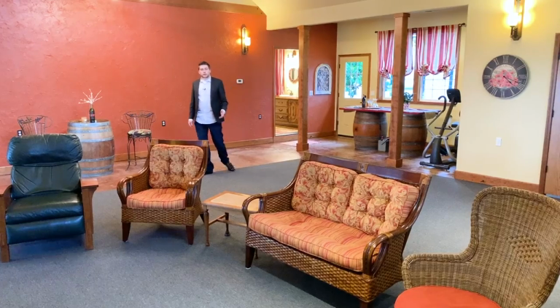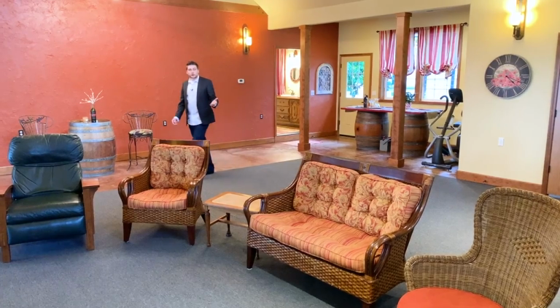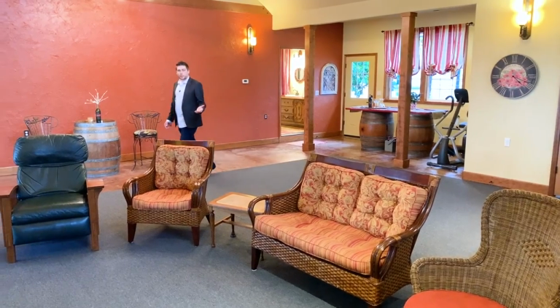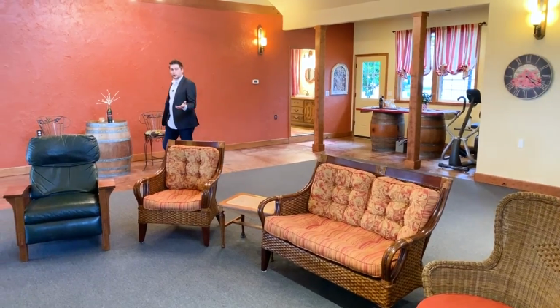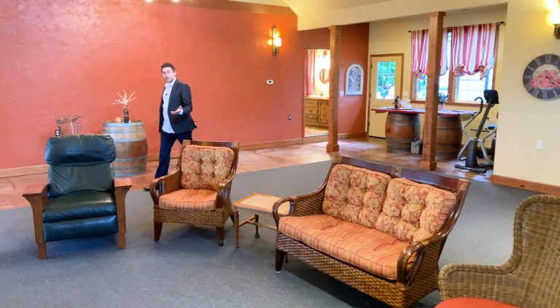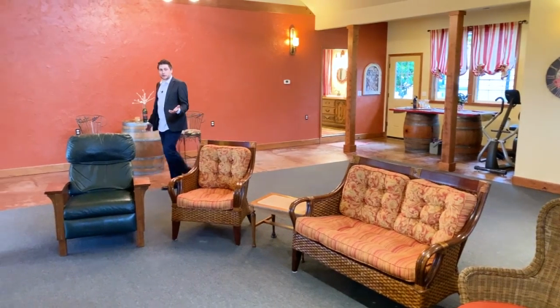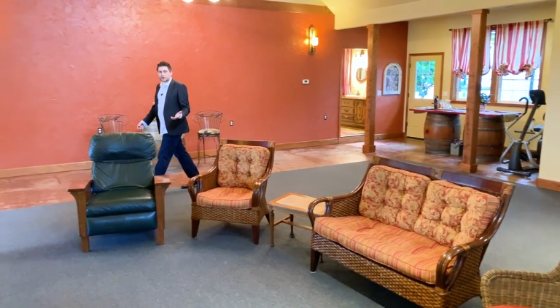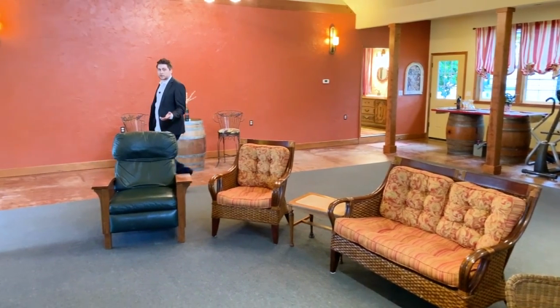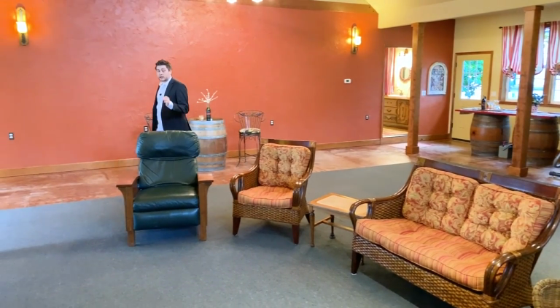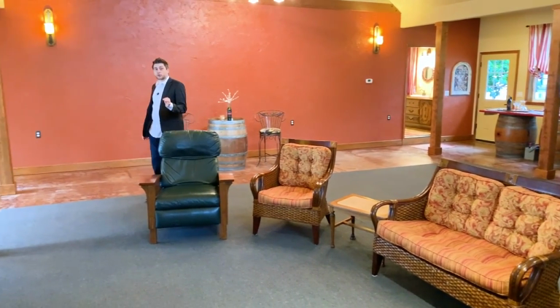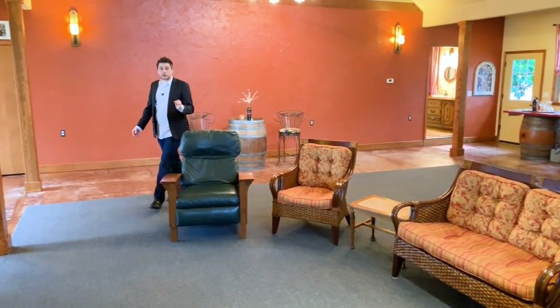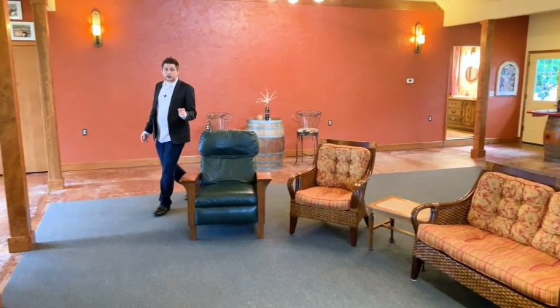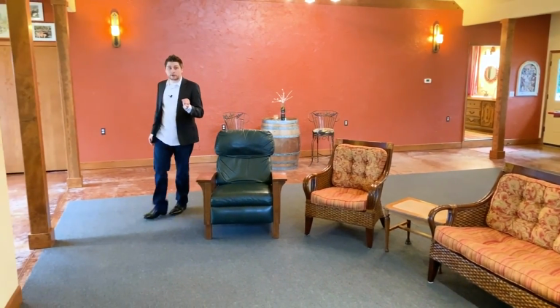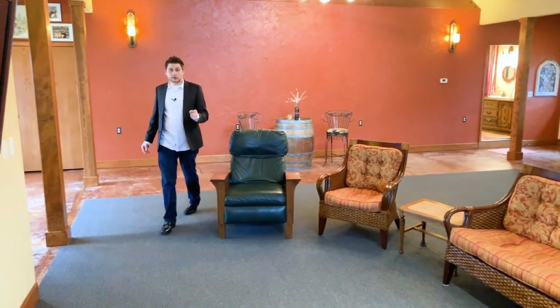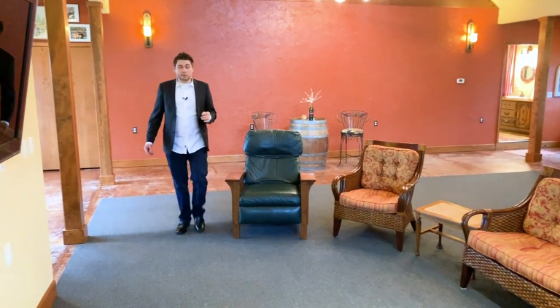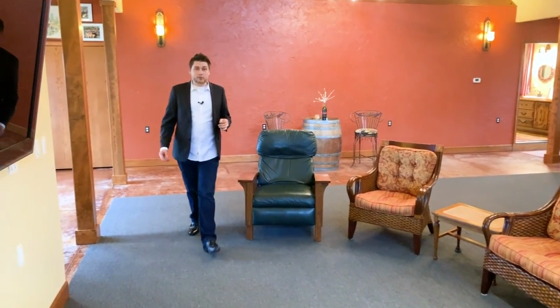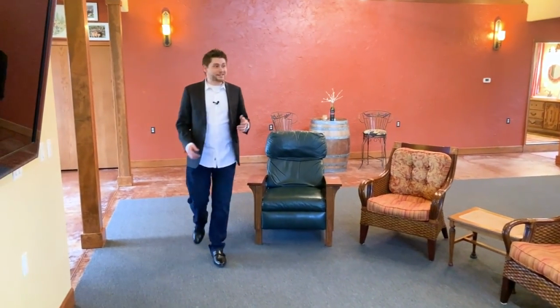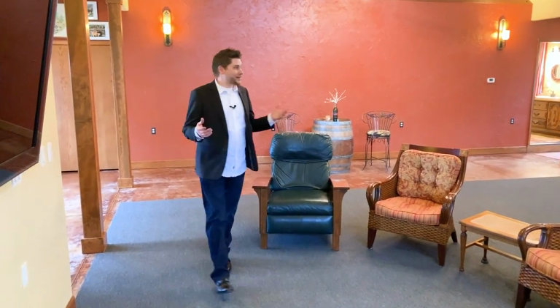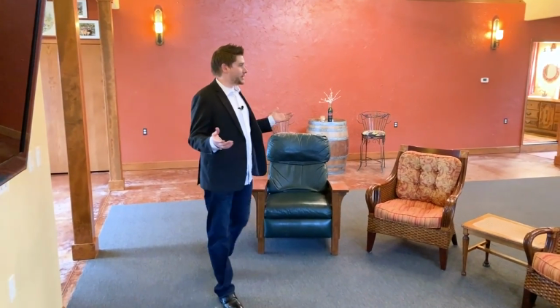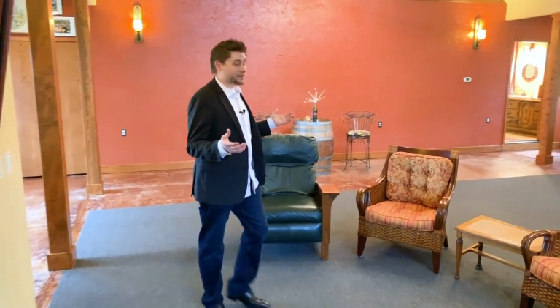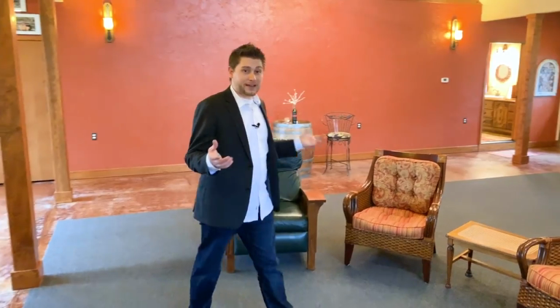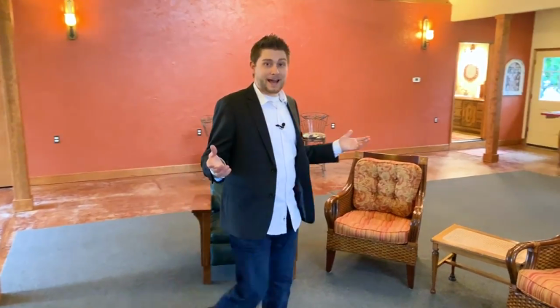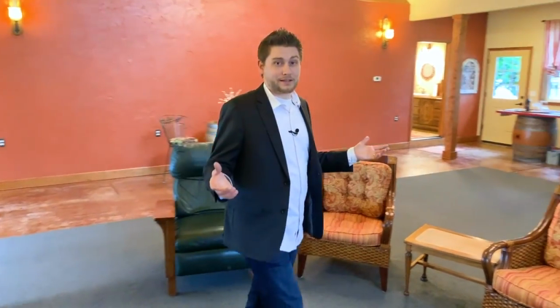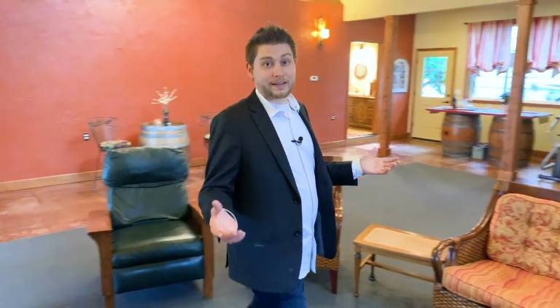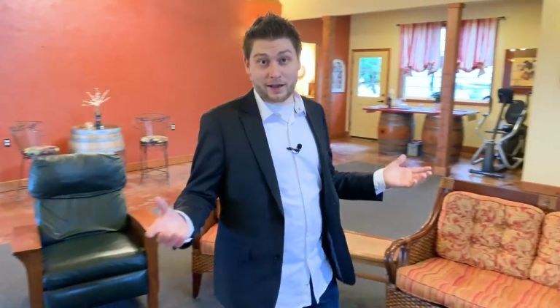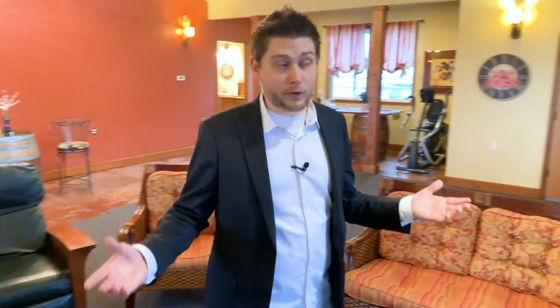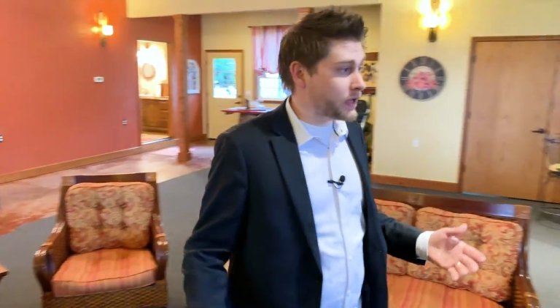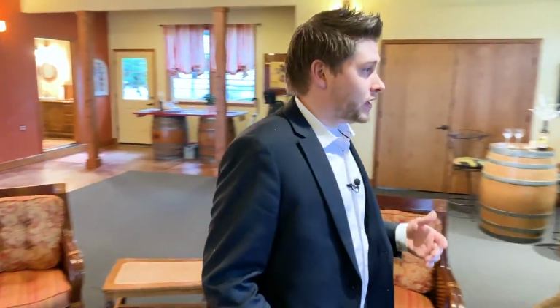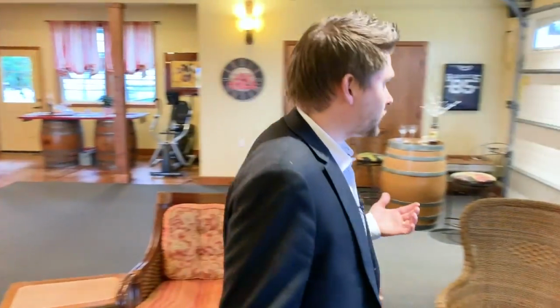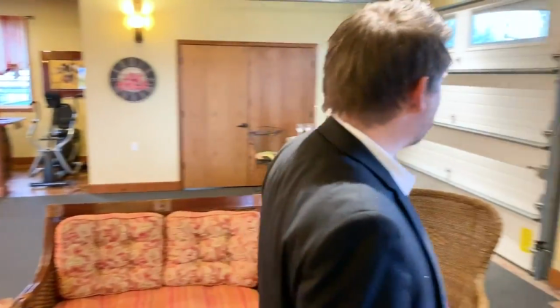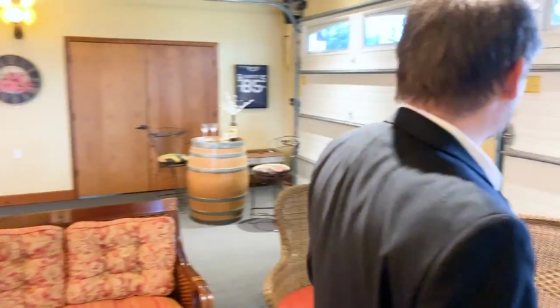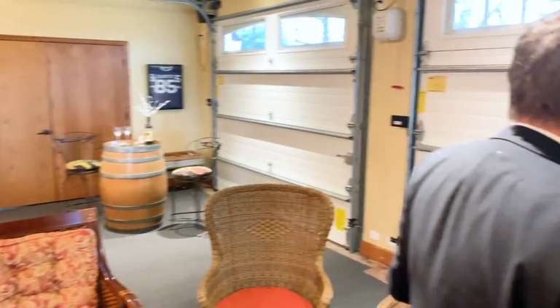This part of the property we call the carriage house. It's a really unique feature to this property because not only is it a fantastic get-together room, it also functions as the garage.